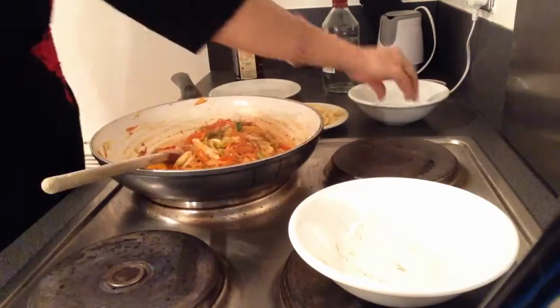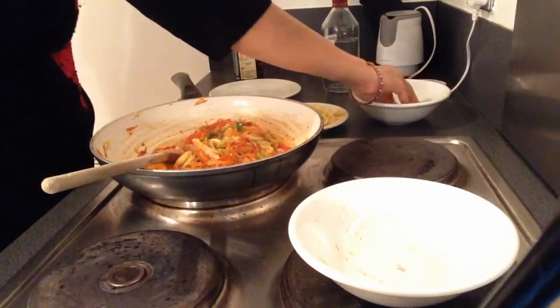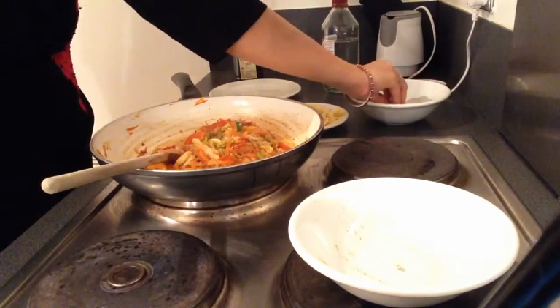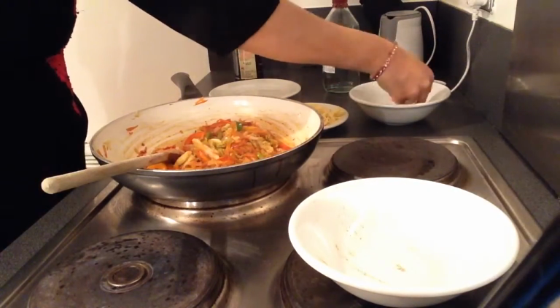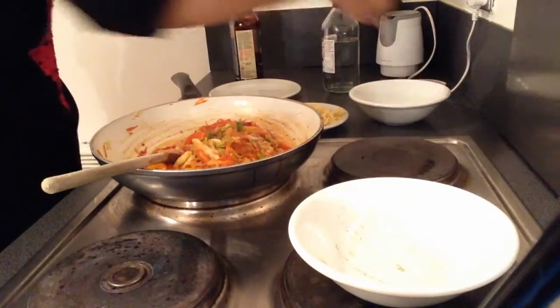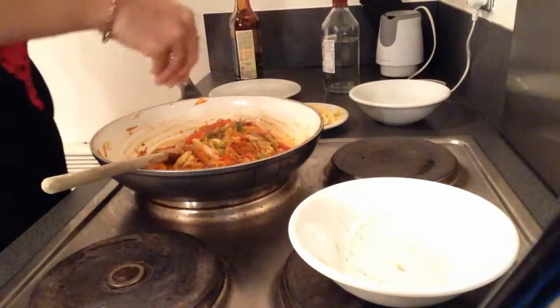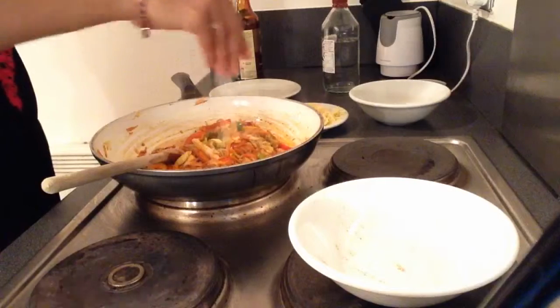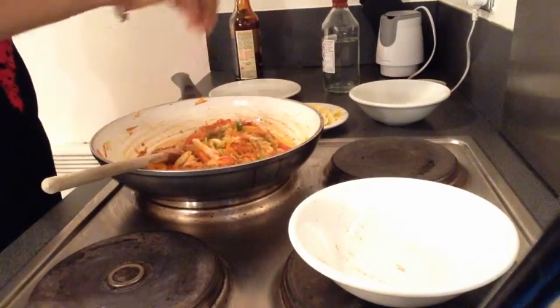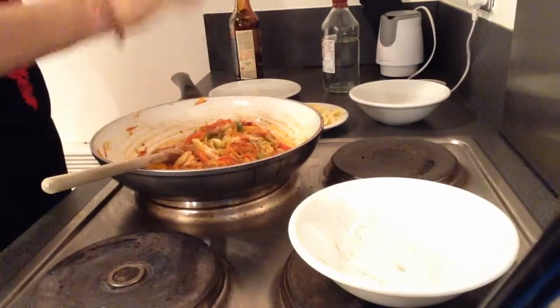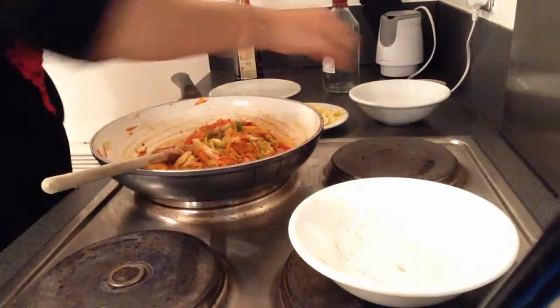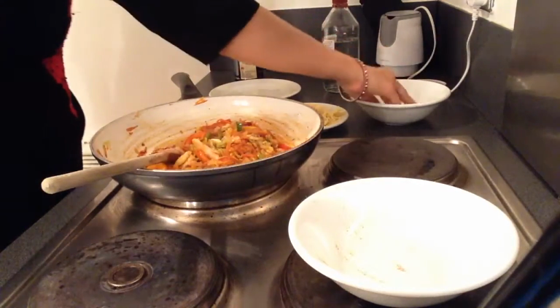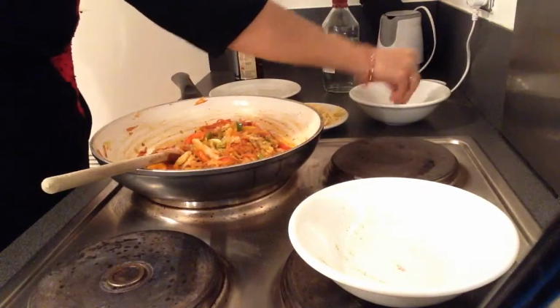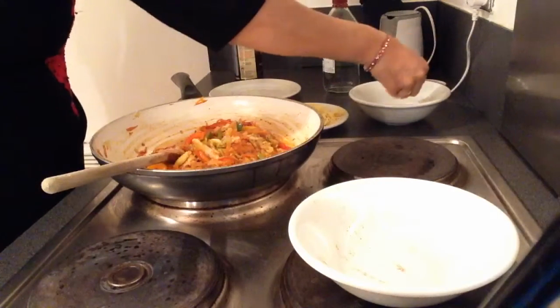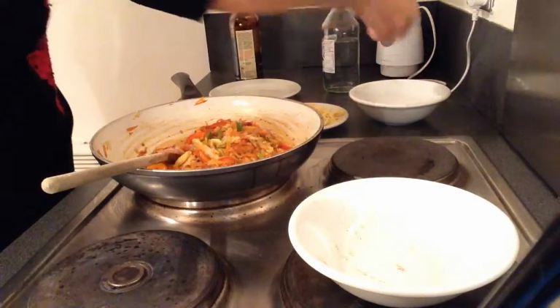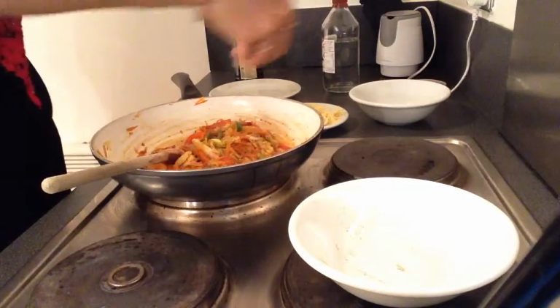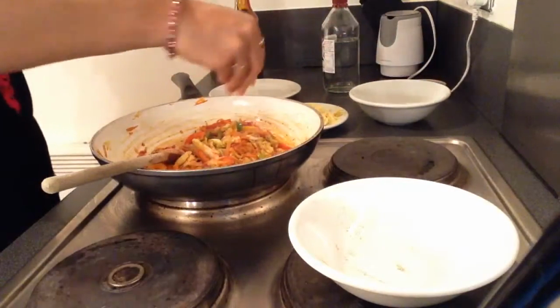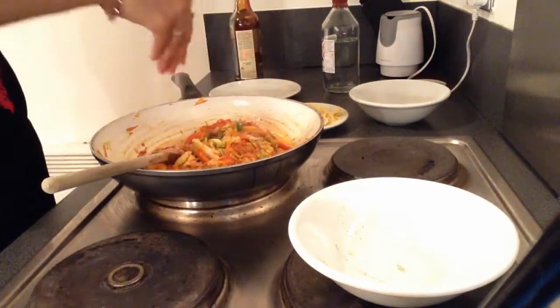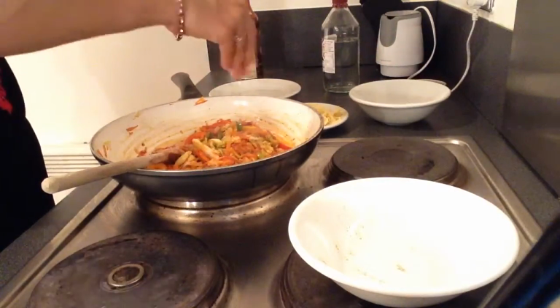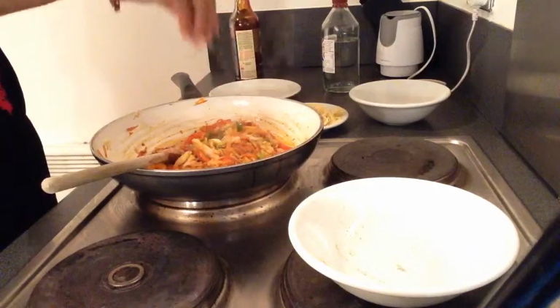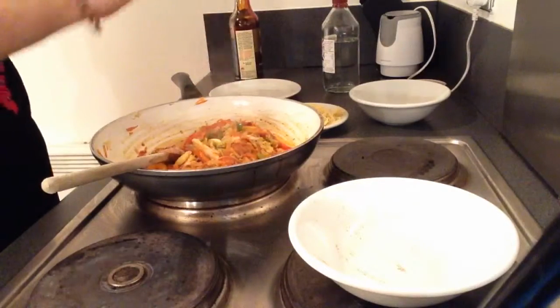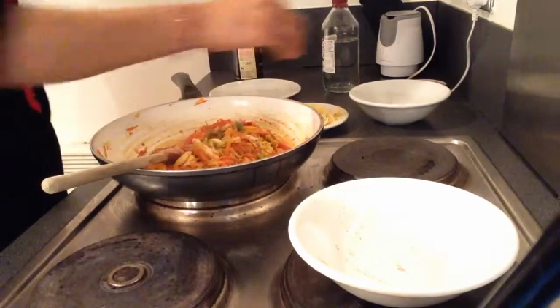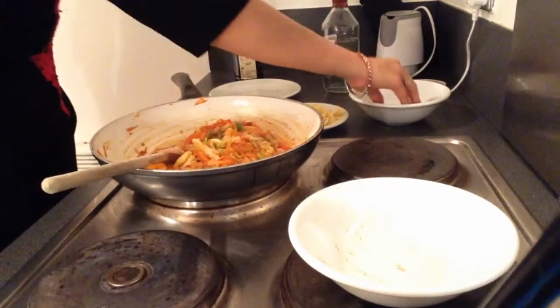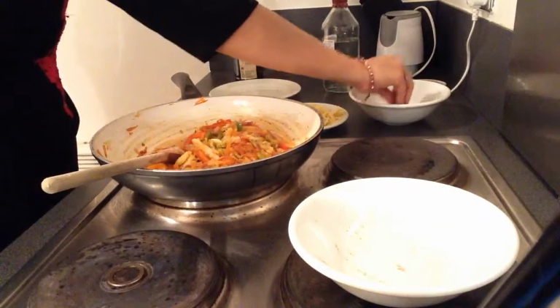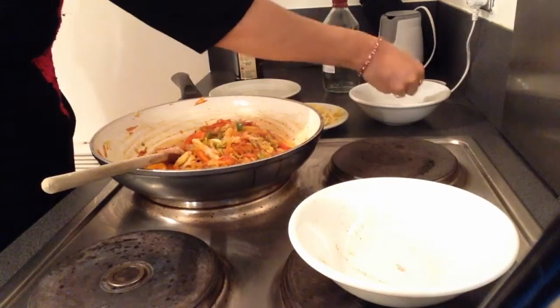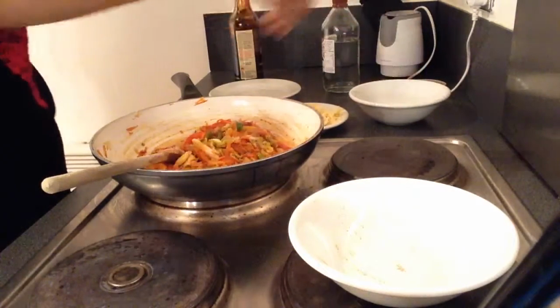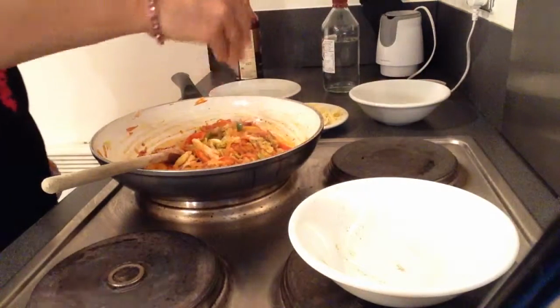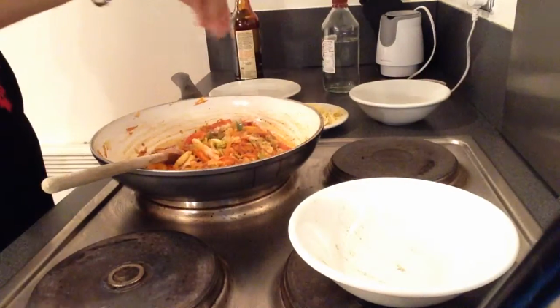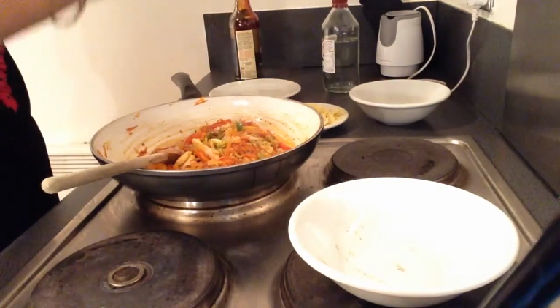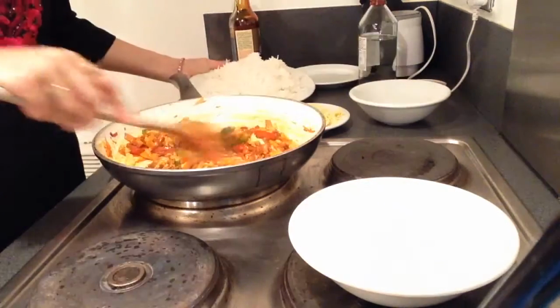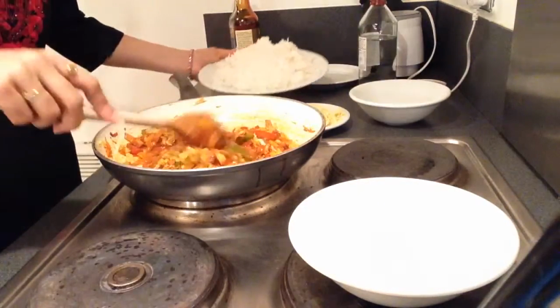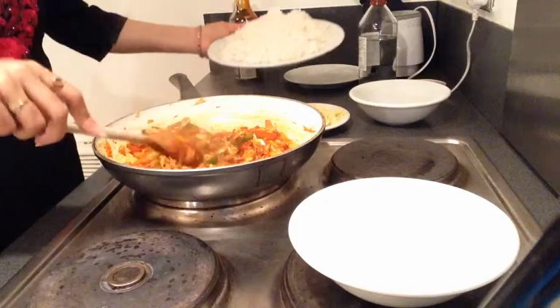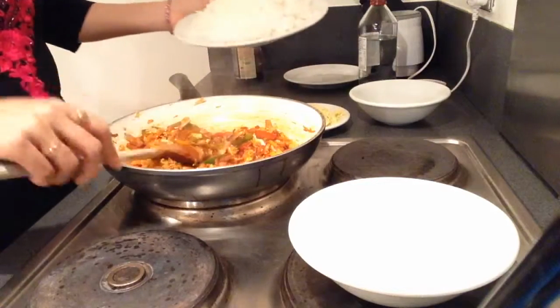We will add soy paste and salt, but it is best to add salt at the last bit so we can retain the crunchiness of the vegetables. After the vegetables are done, start adding the rice.